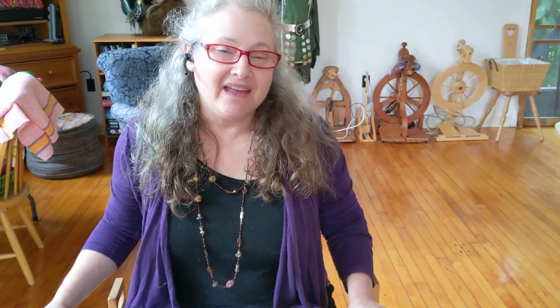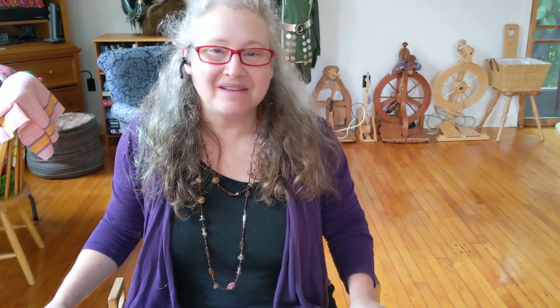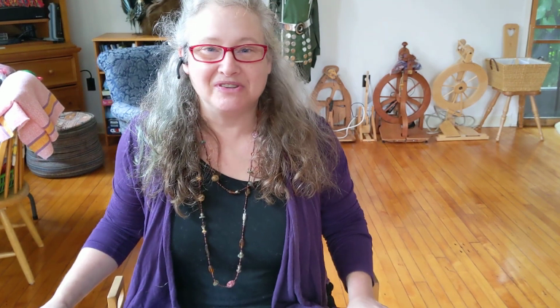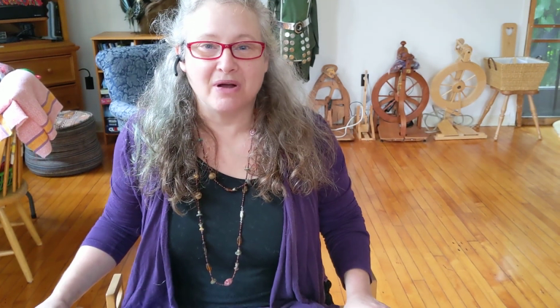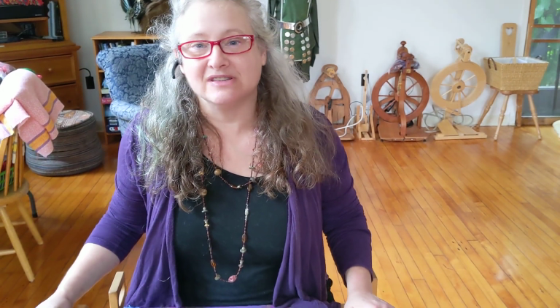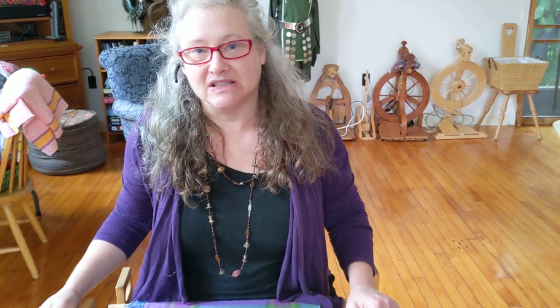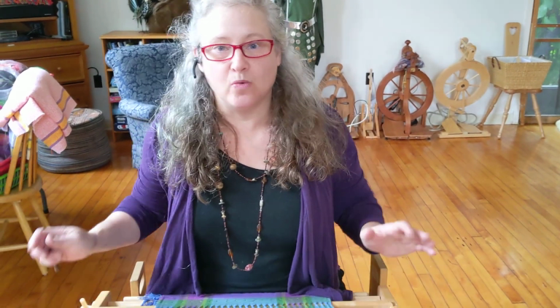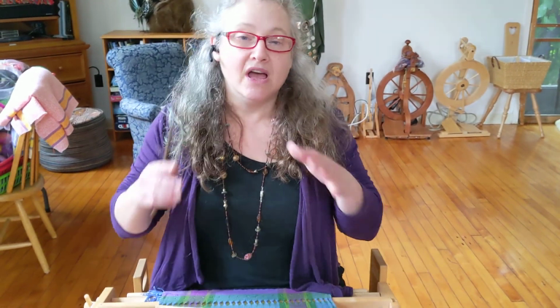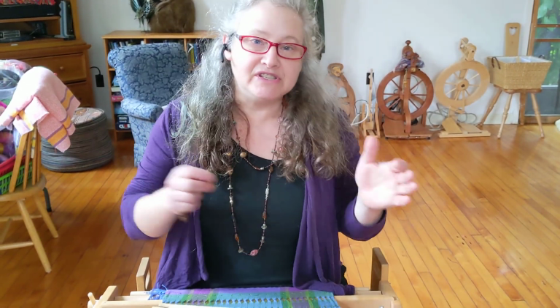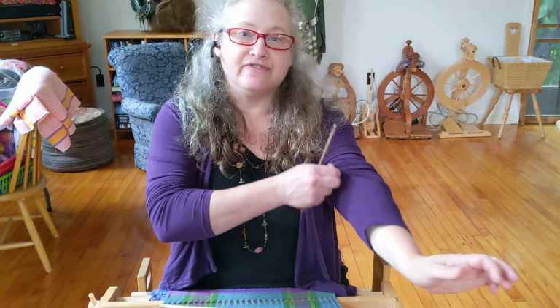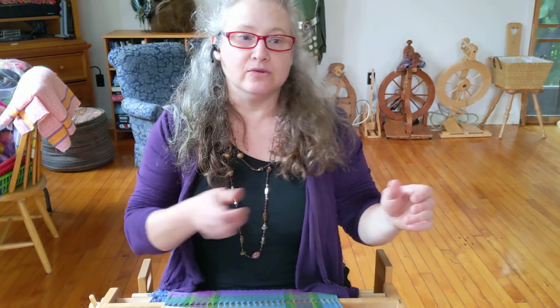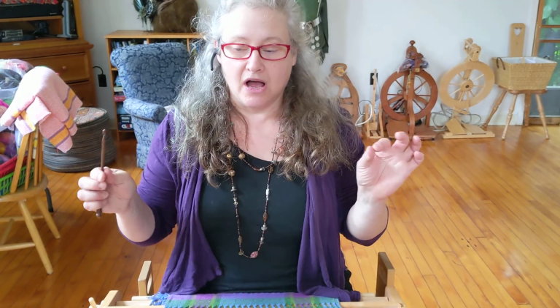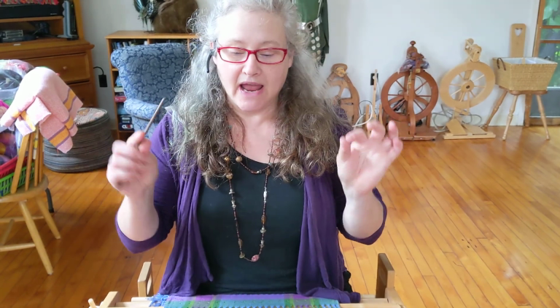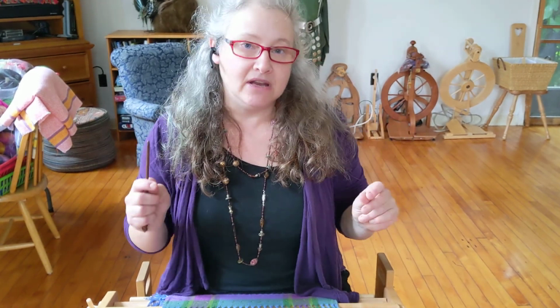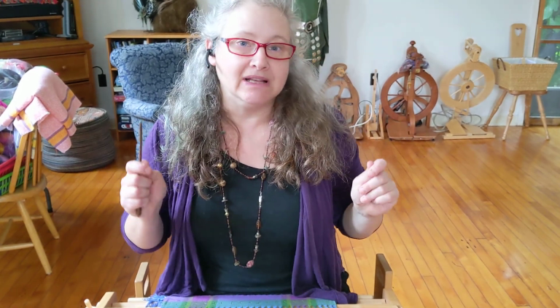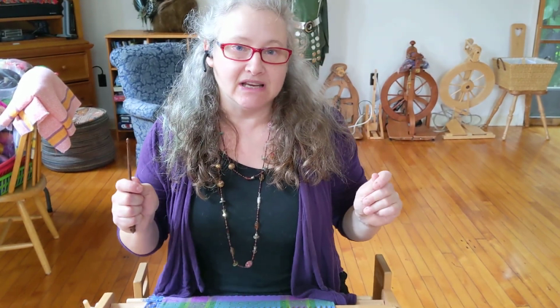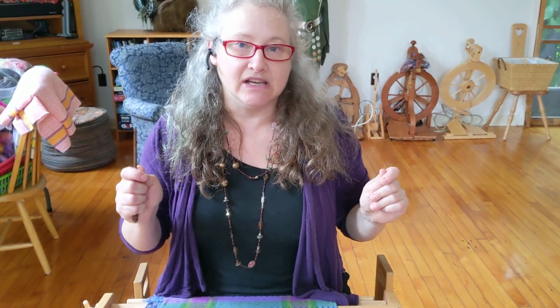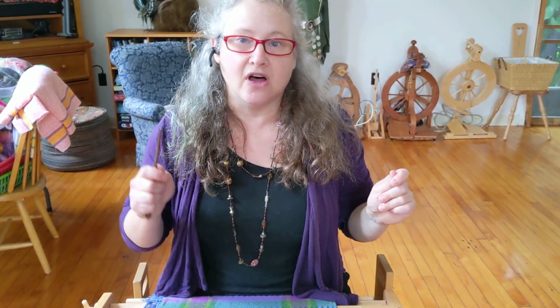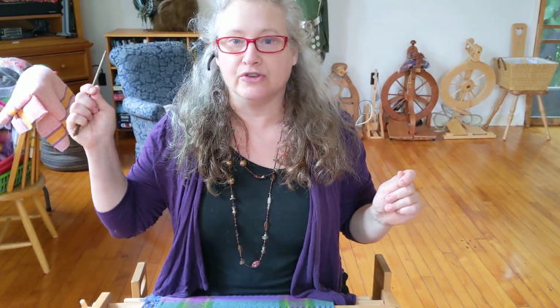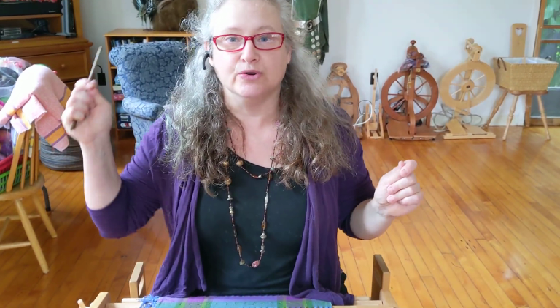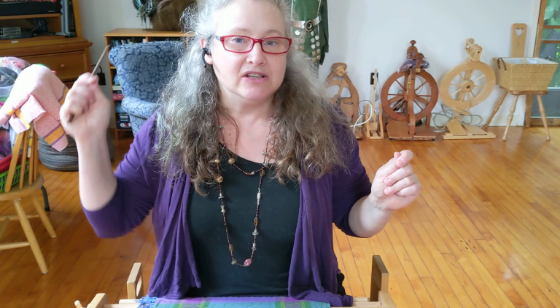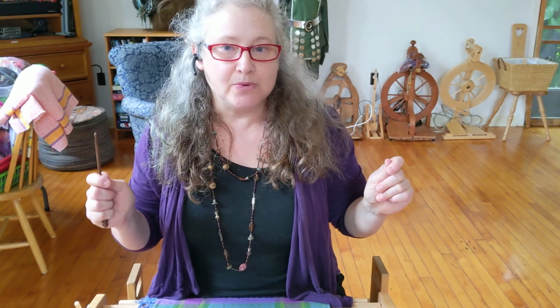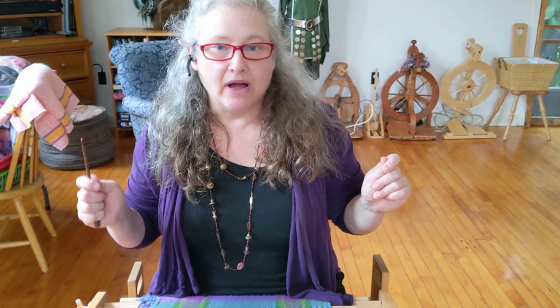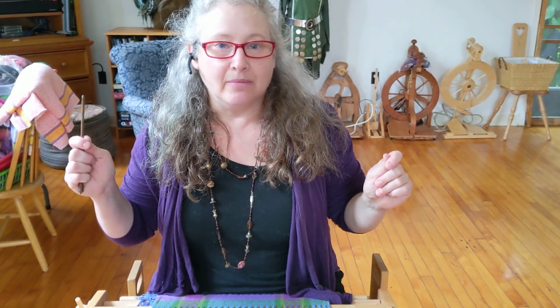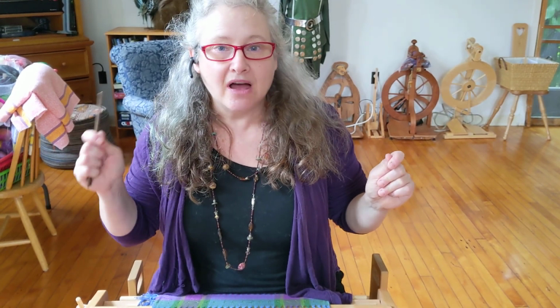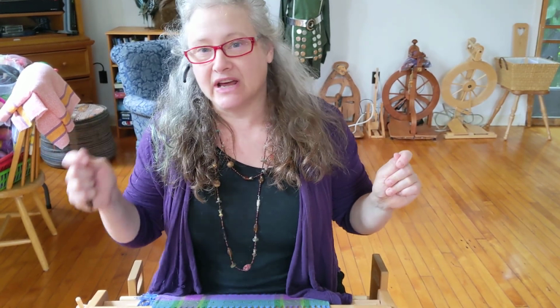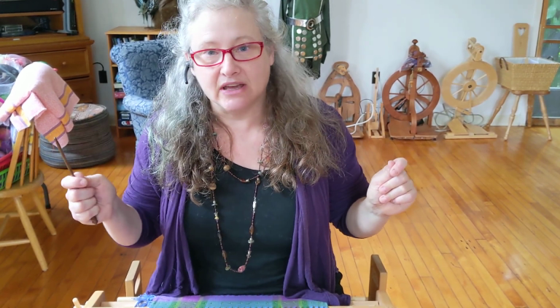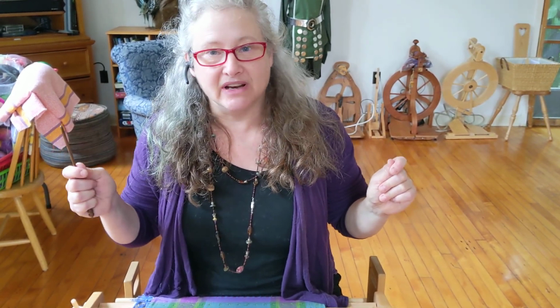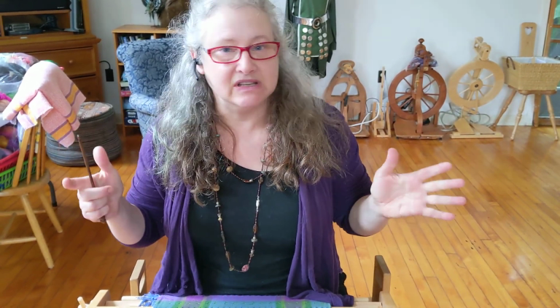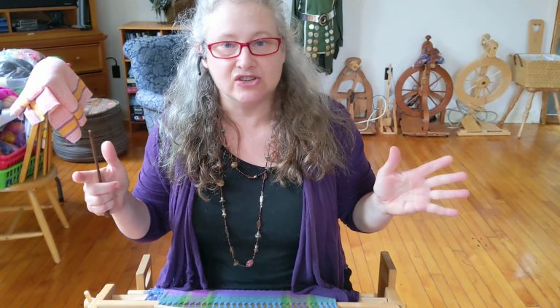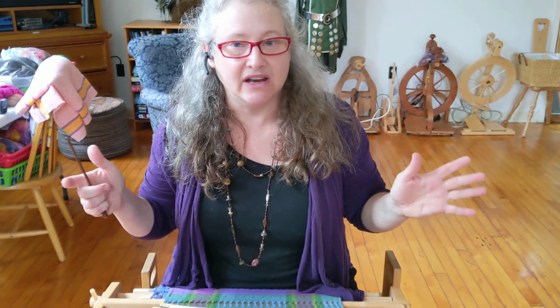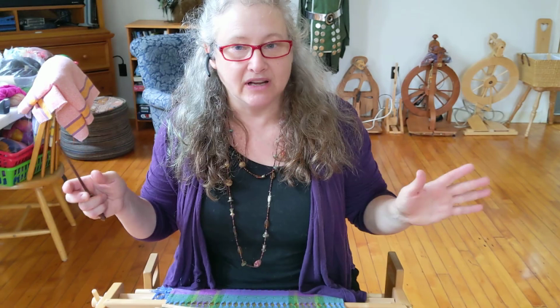Hi, I'm Dina Moses from Vermont Weaving Supplies, and this is one of a series of videos on hand manipulated lace techniques. It goes along with the June 2021 club rigid heddle kit, but it's a great technique to use anywhere, anytime.